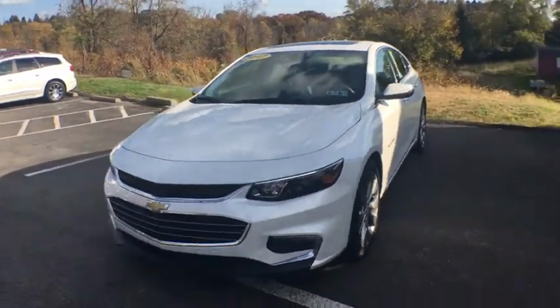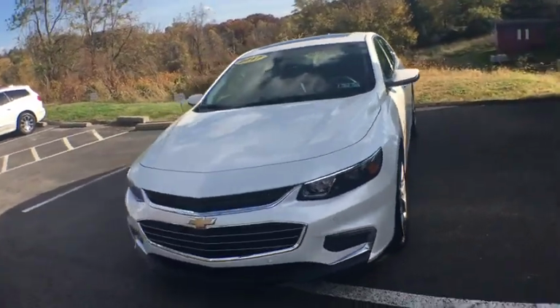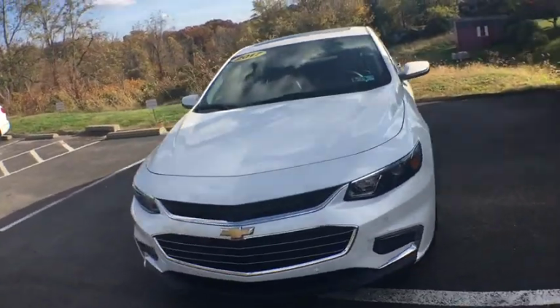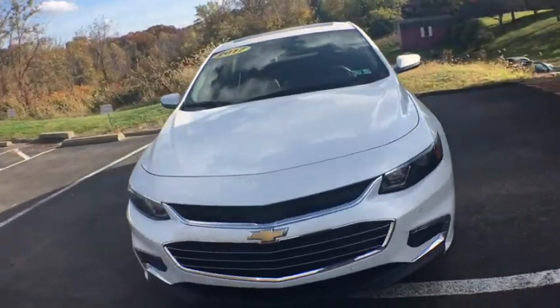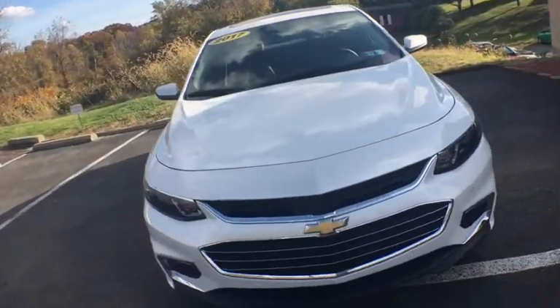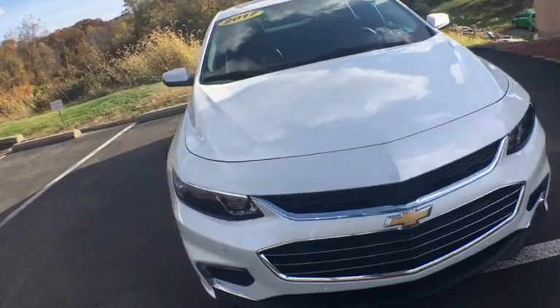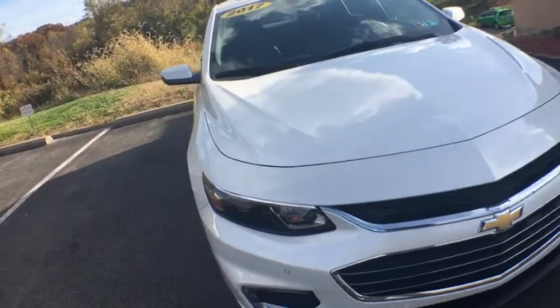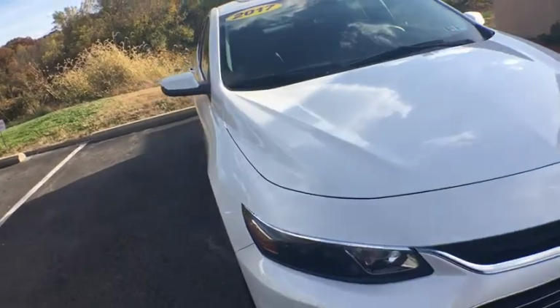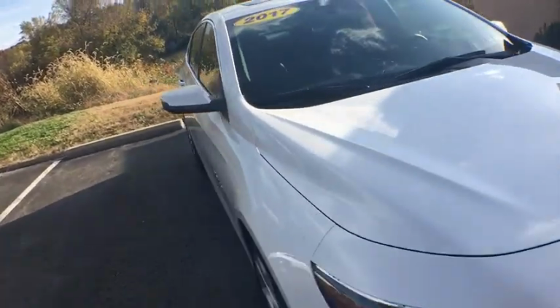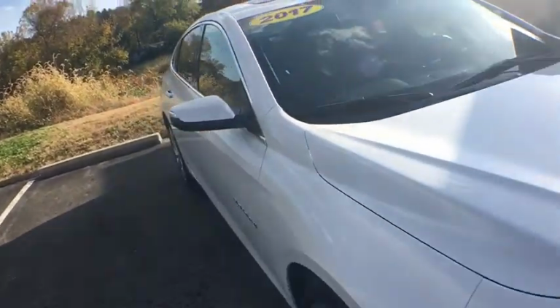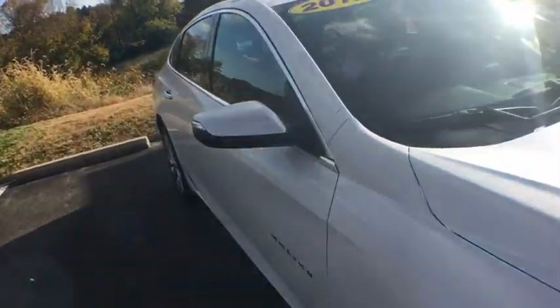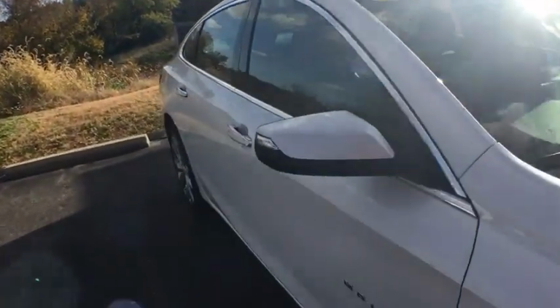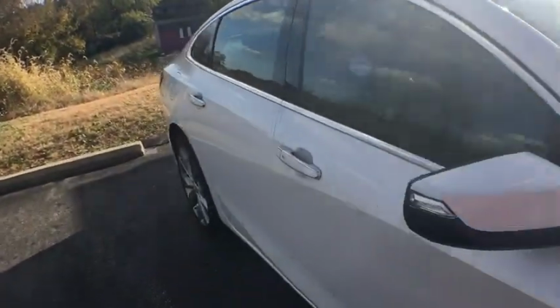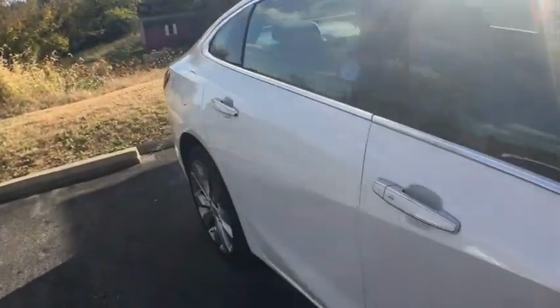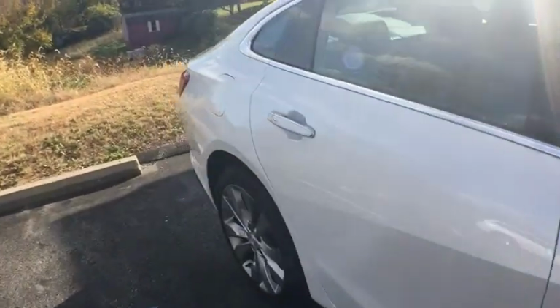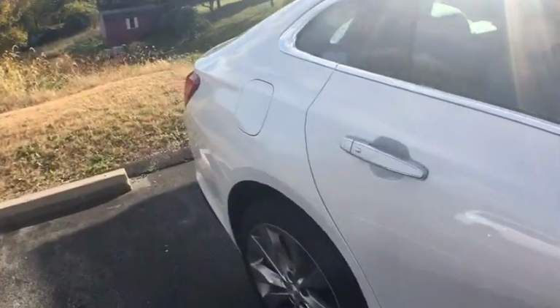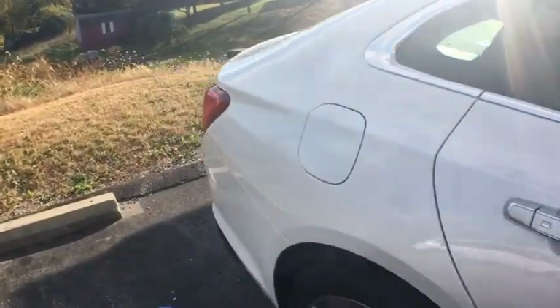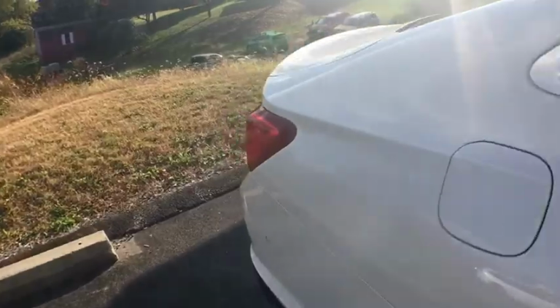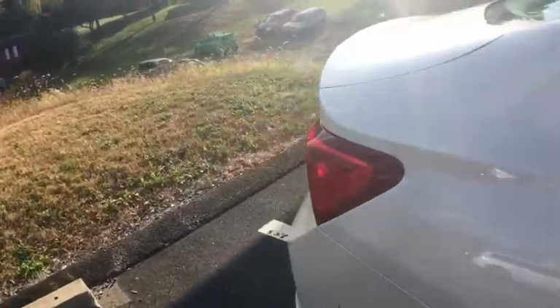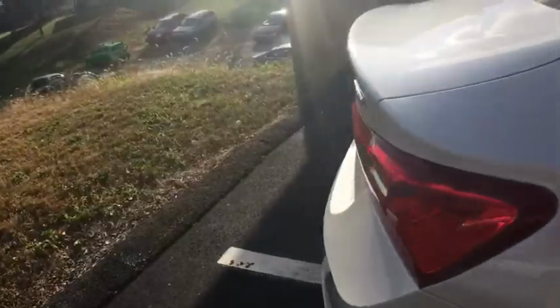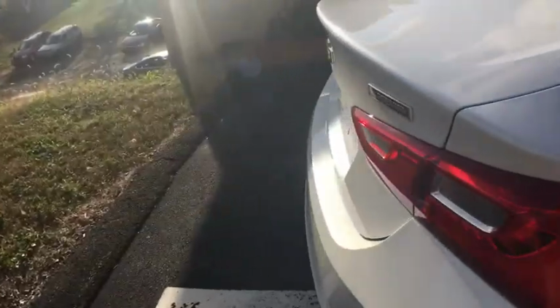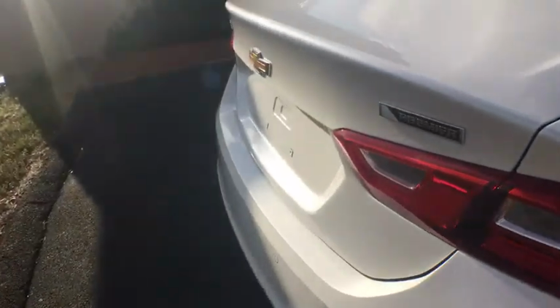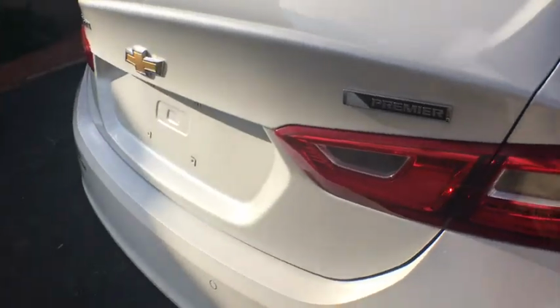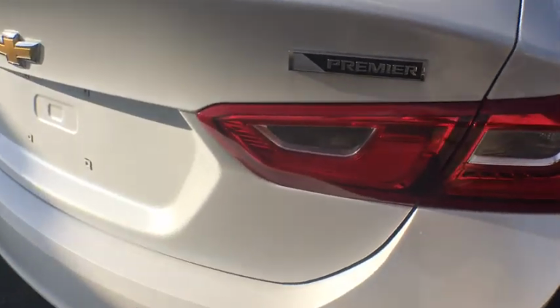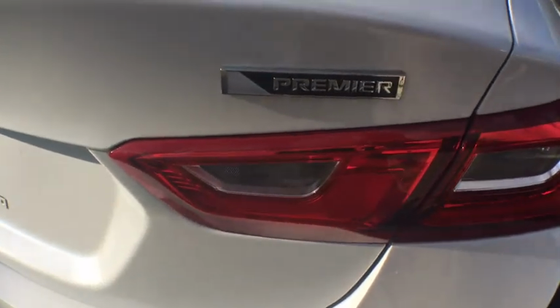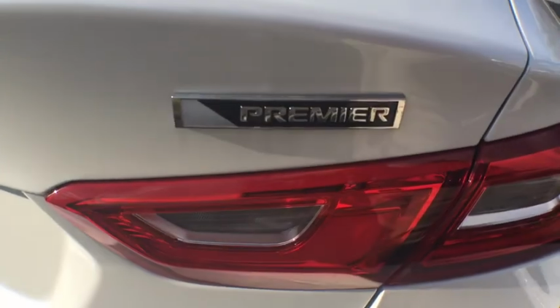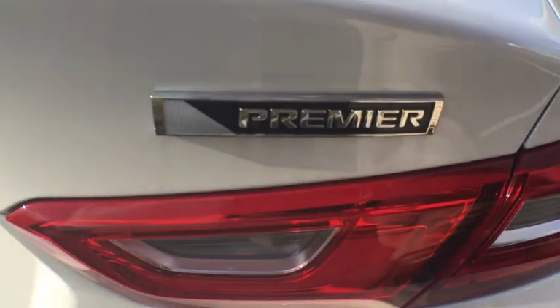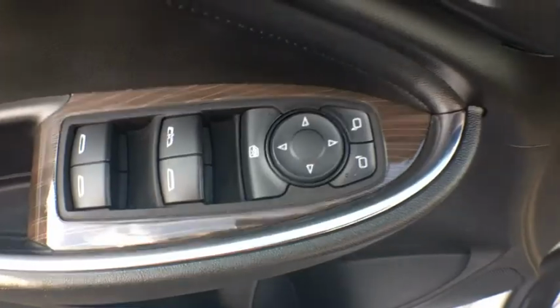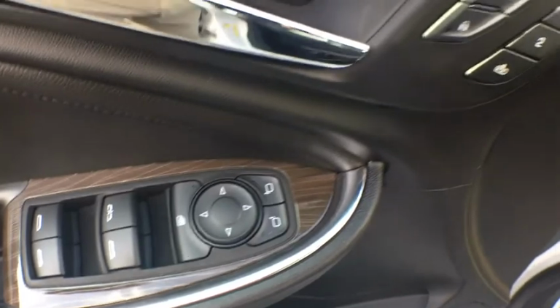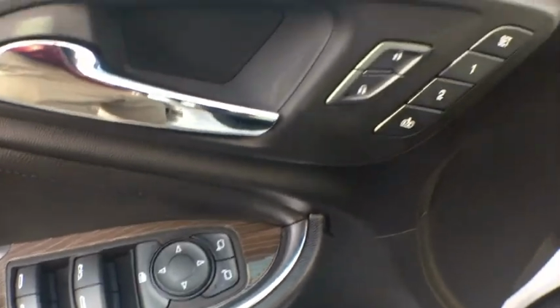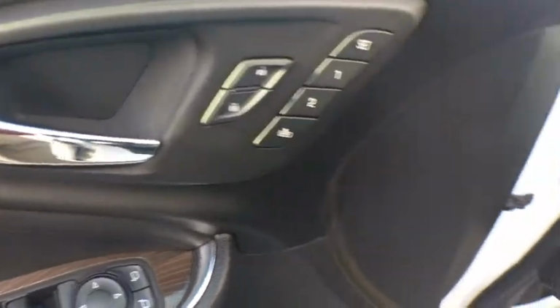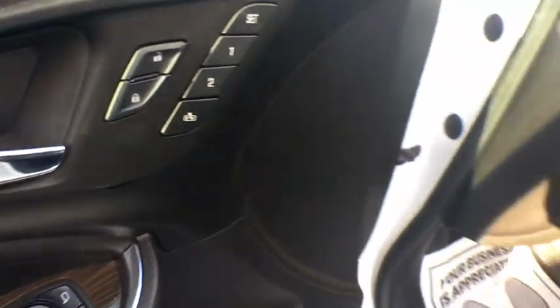Here are some of this vehicle's great options: heated seats, stability control, traction control, OnStar, keyless entry, navigation system, leather-wrapped steering wheel, power steering, alloy wheels, remote vehicle start, and auto-dimming rear-view mirror.